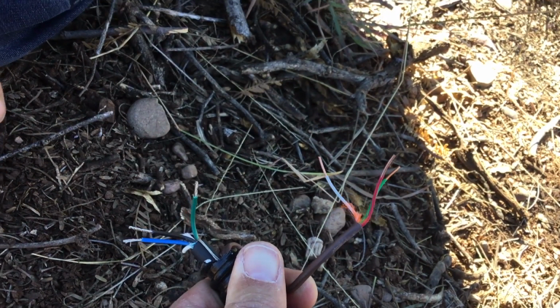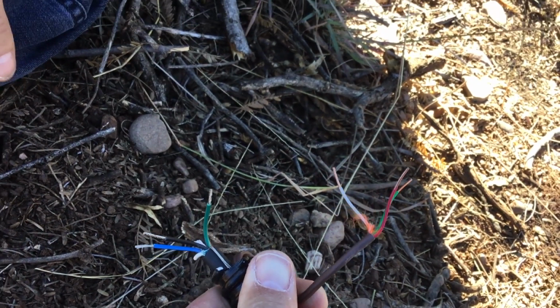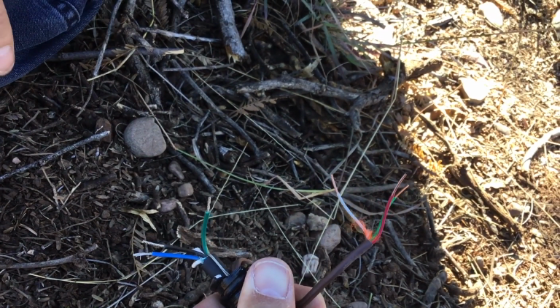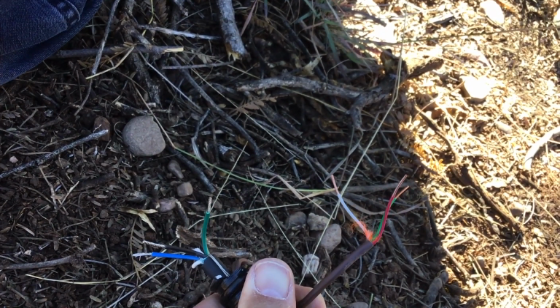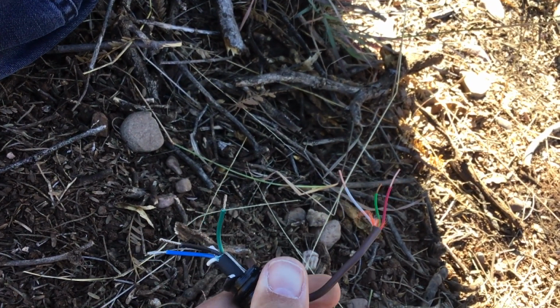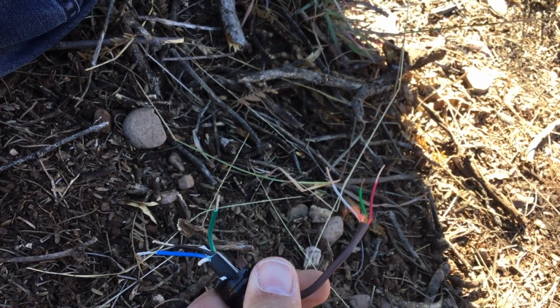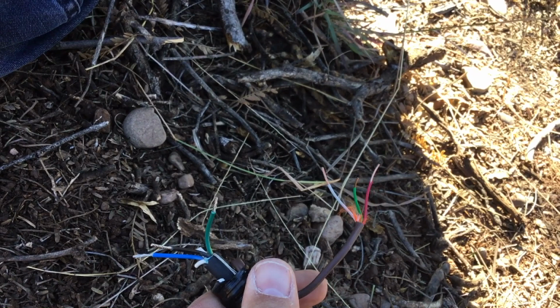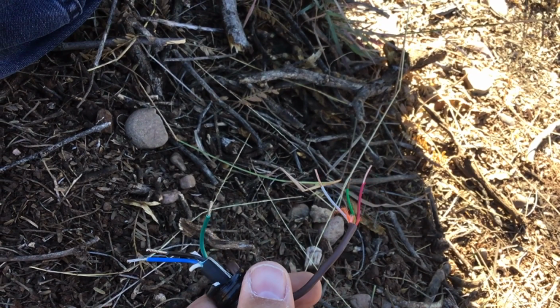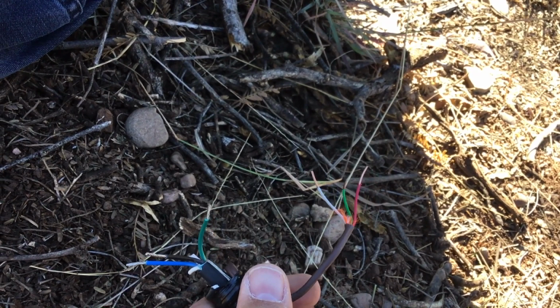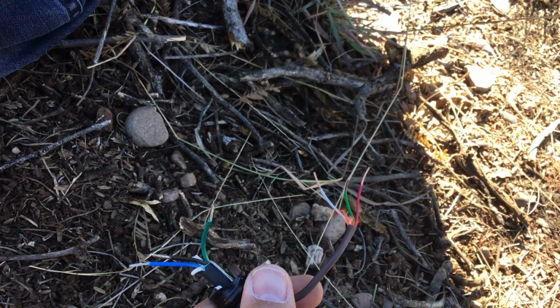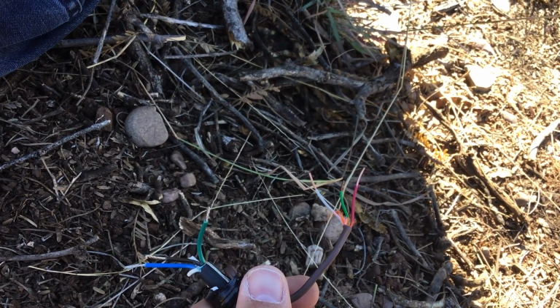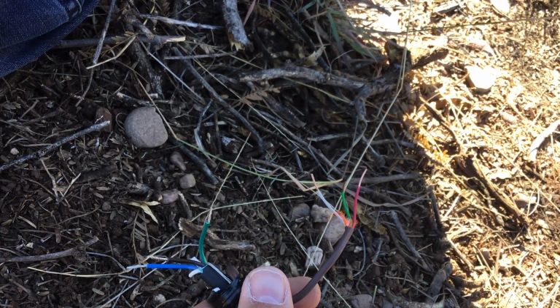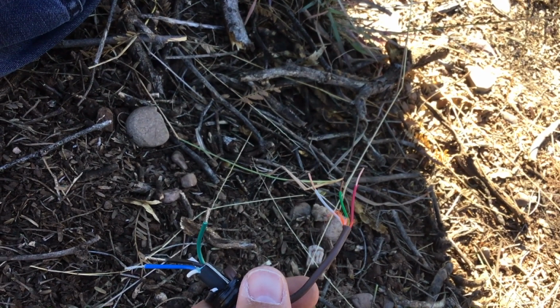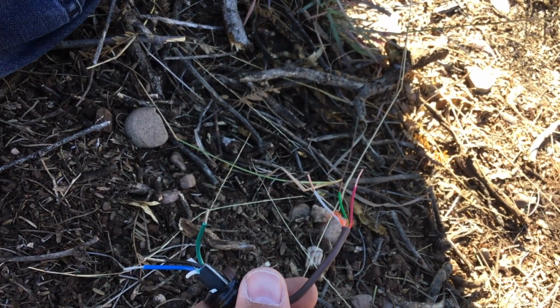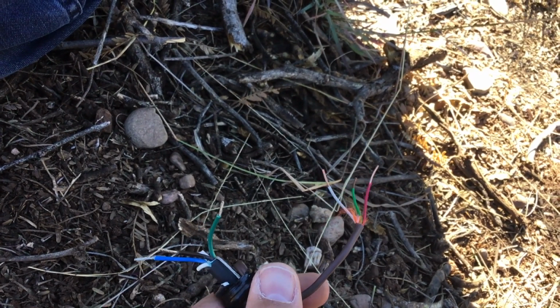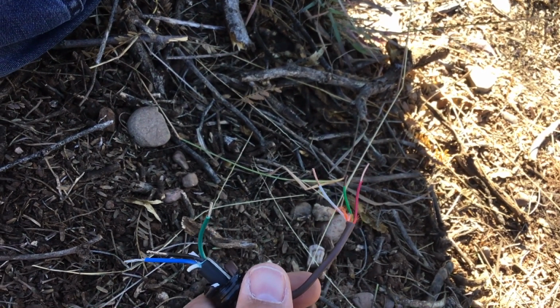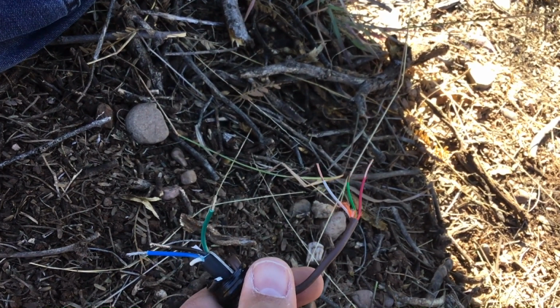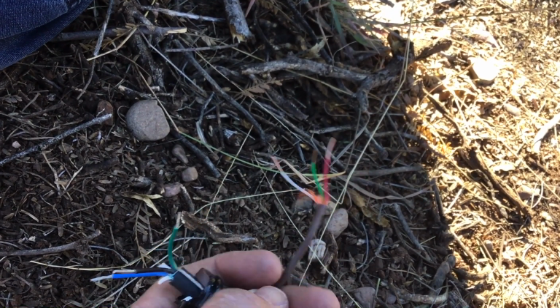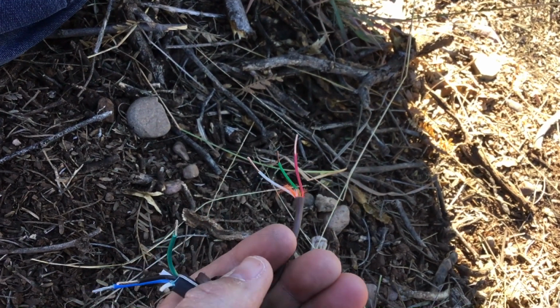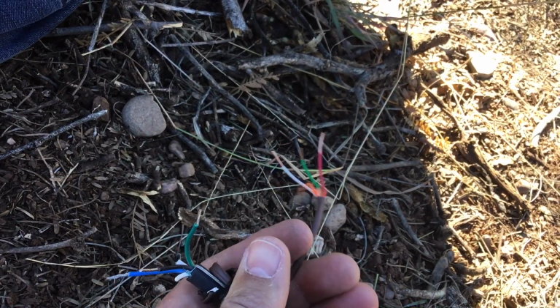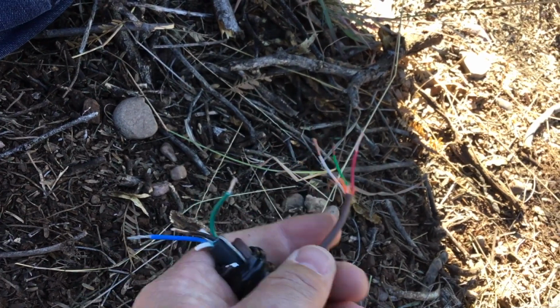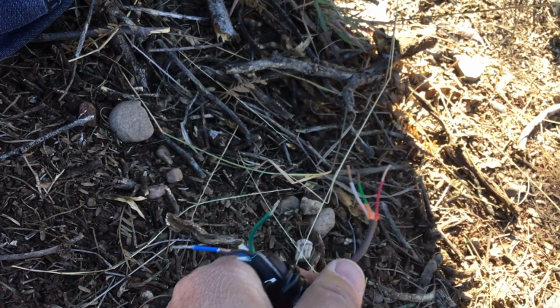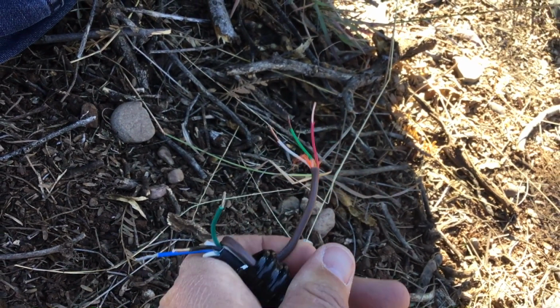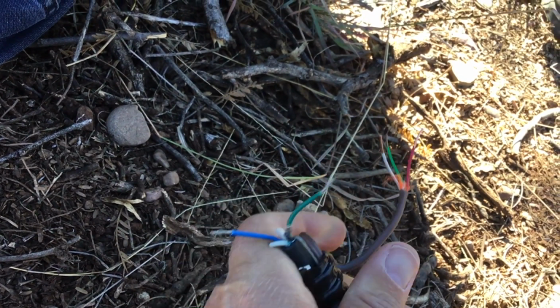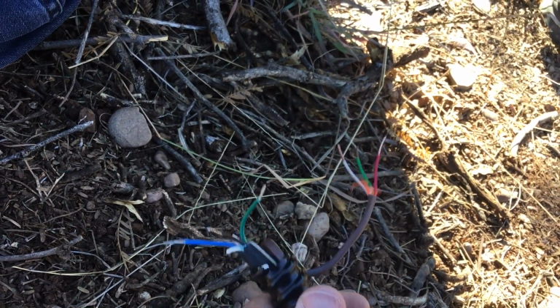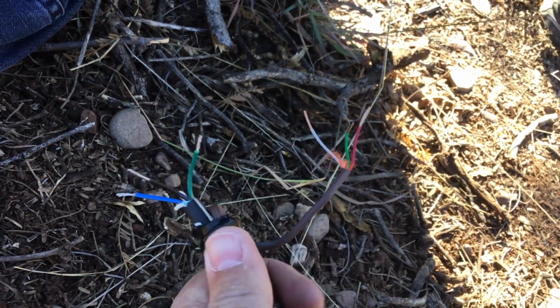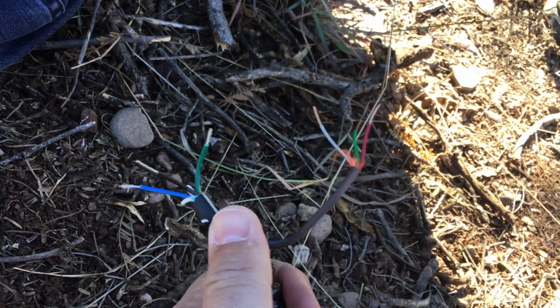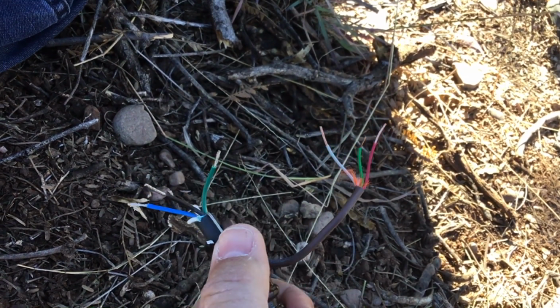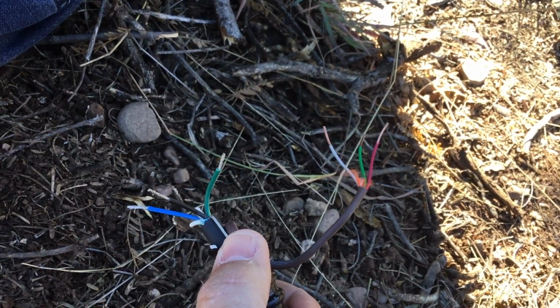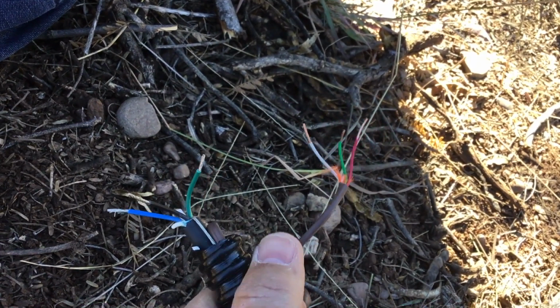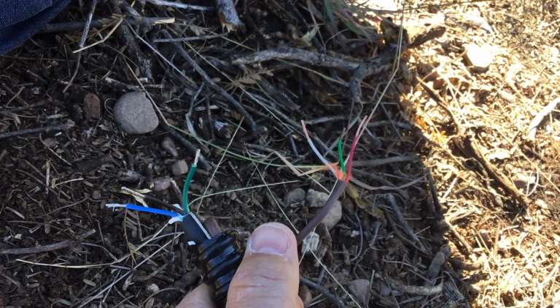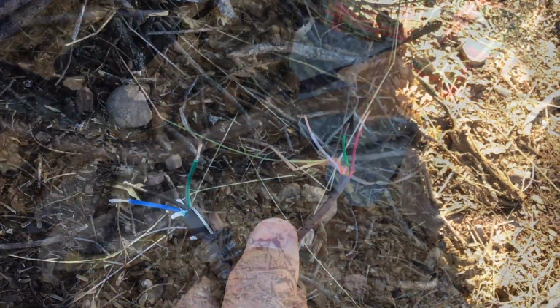This is designed for use with HAWC auto-samplers — specifically the AS950 HAWC. But this can easily be hacked to work with ISCO auto-samplers or anything else.